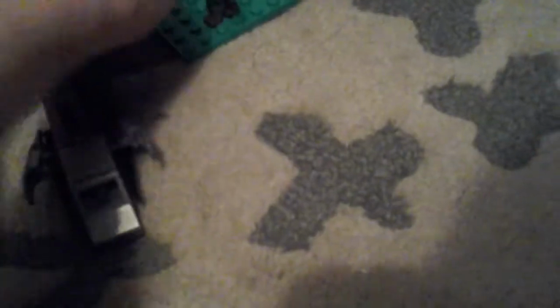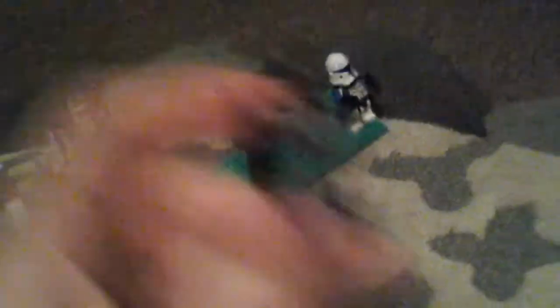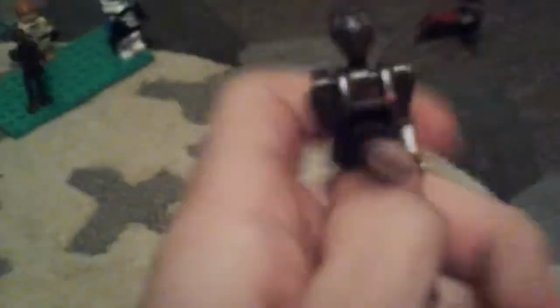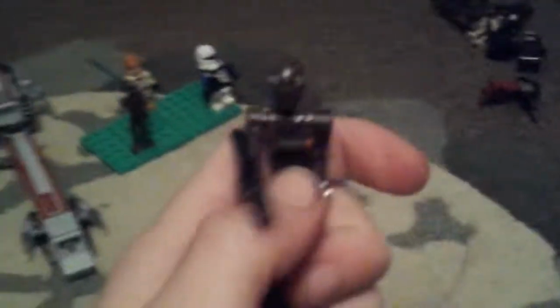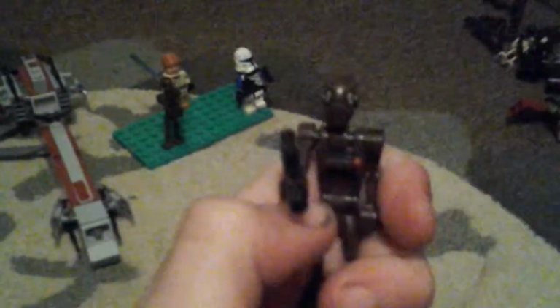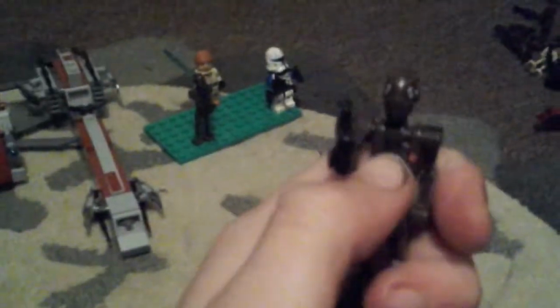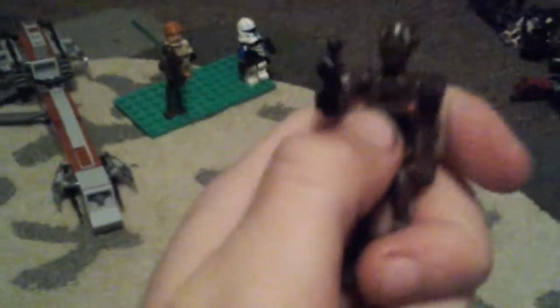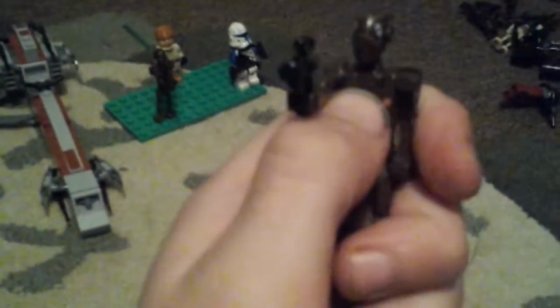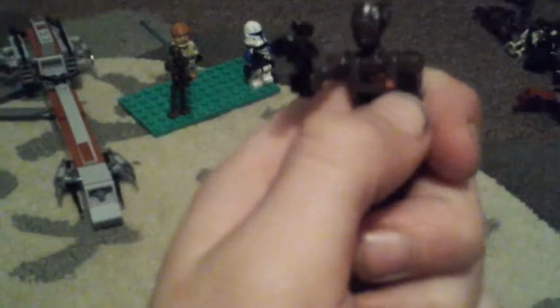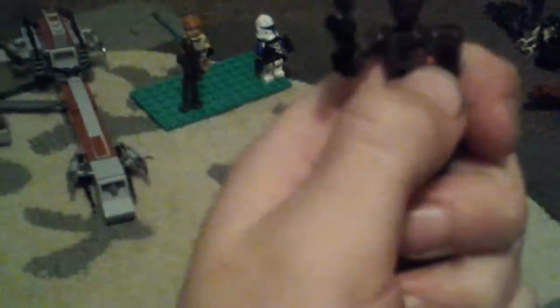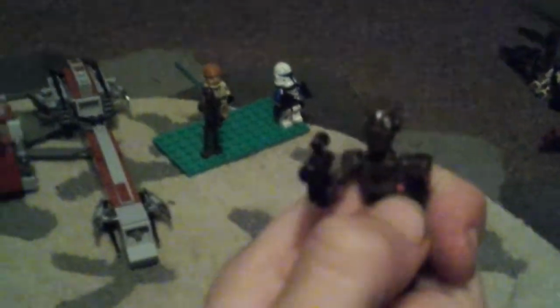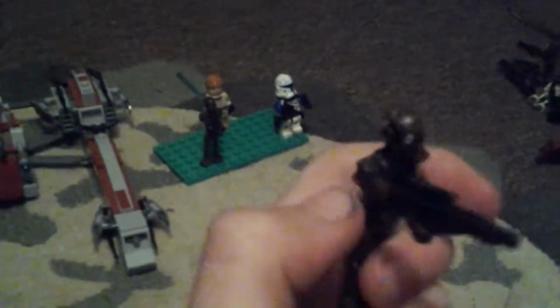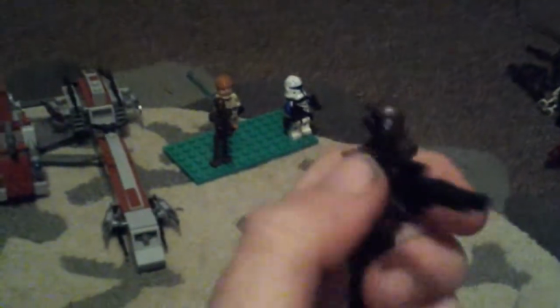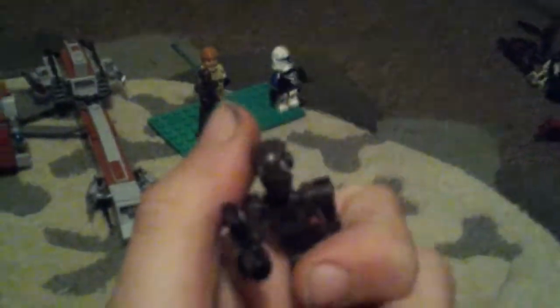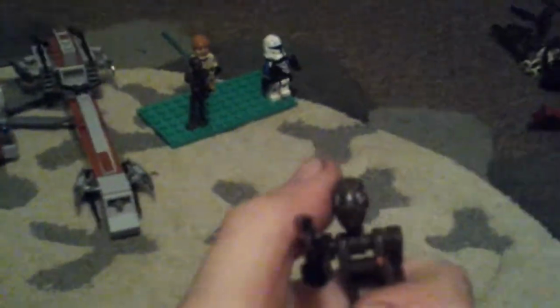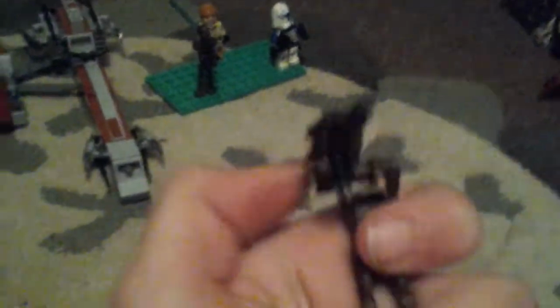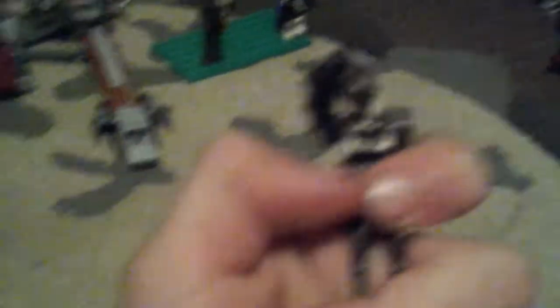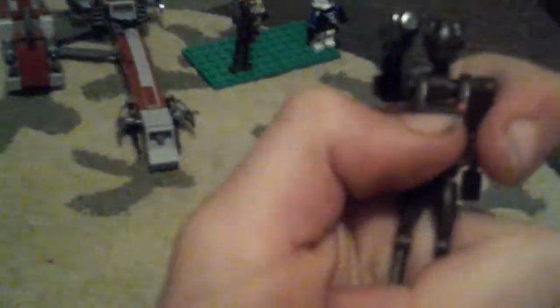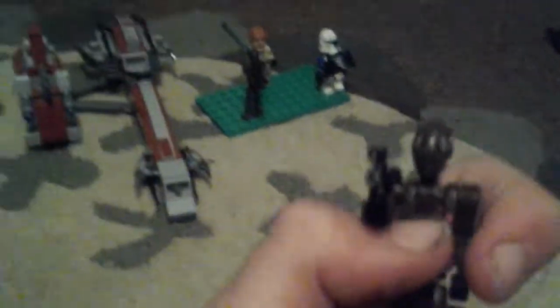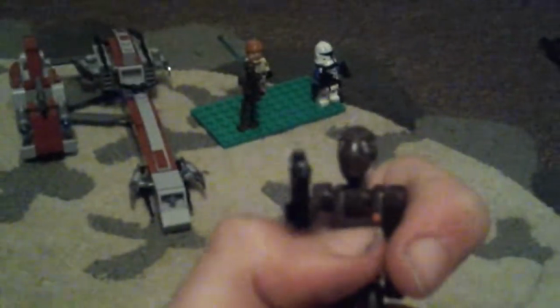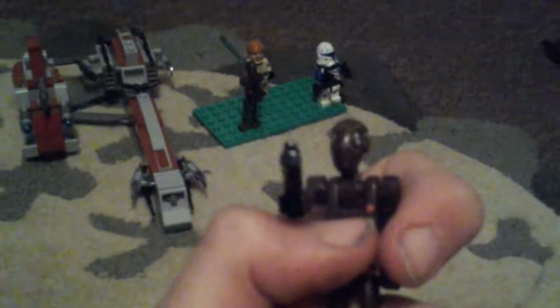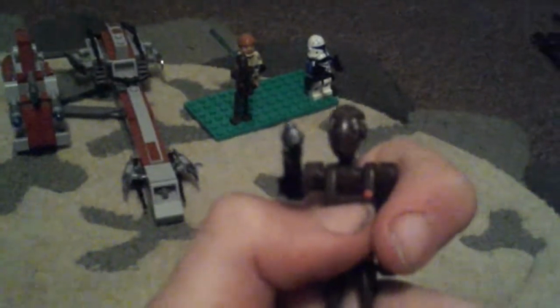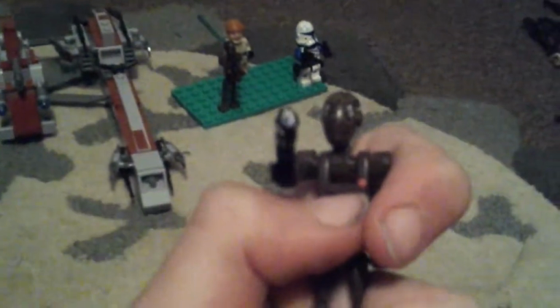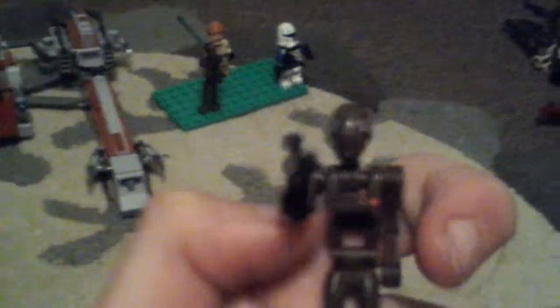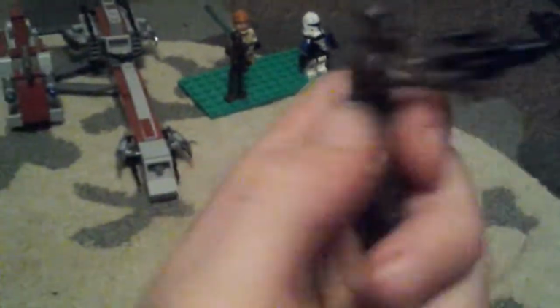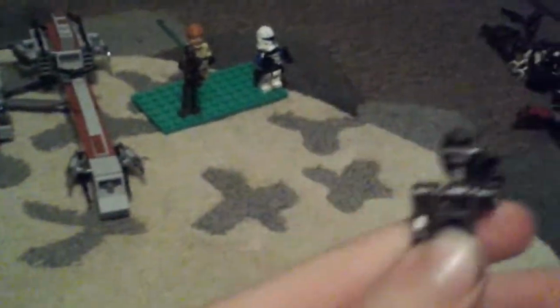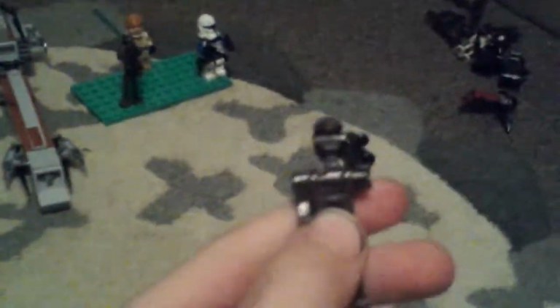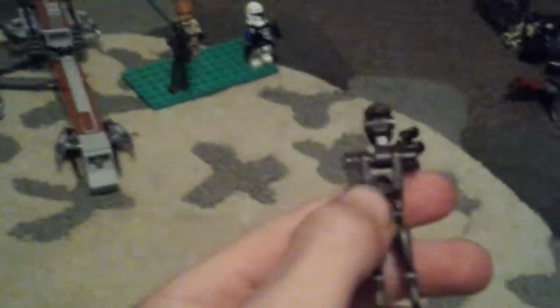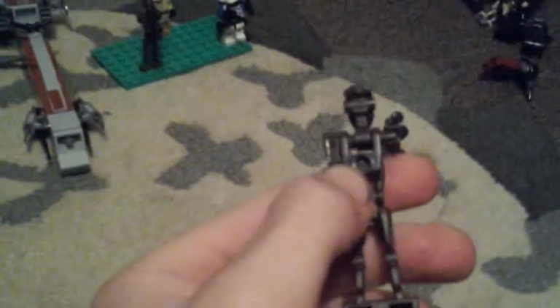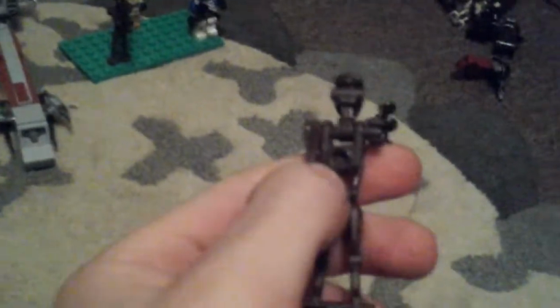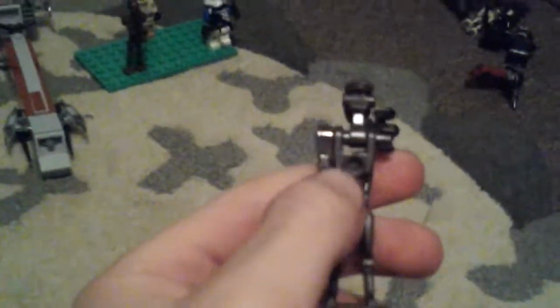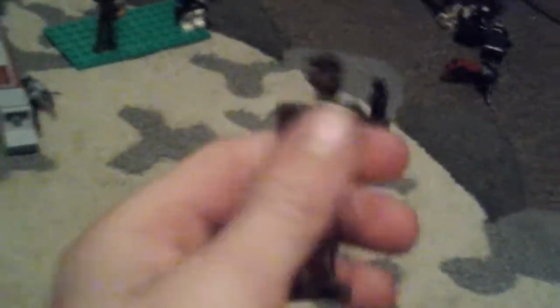You get two of these old commando droids with a normal blaster, same head, and a little red dot there — you can see the little dot.